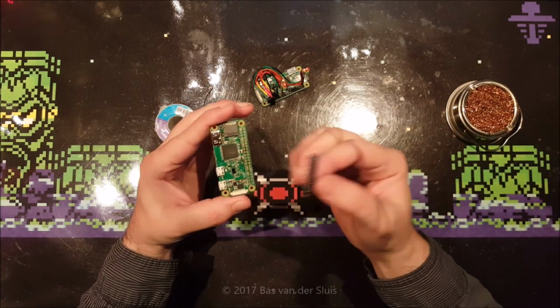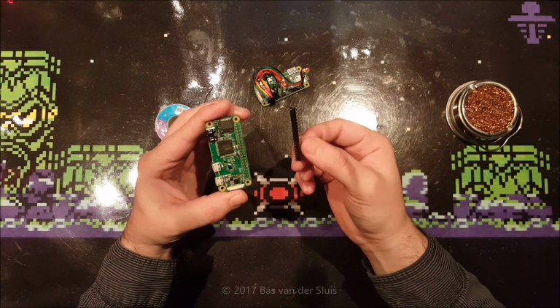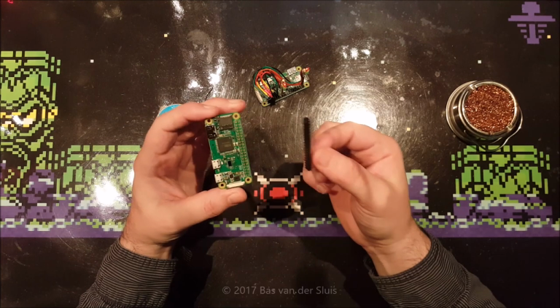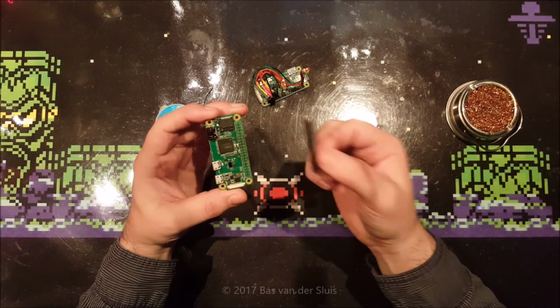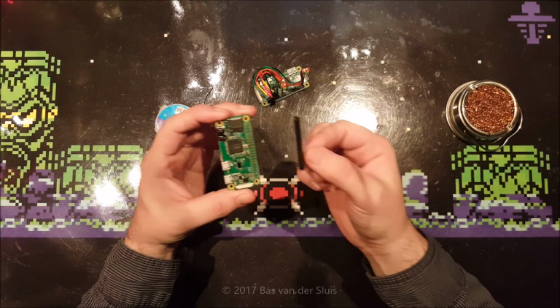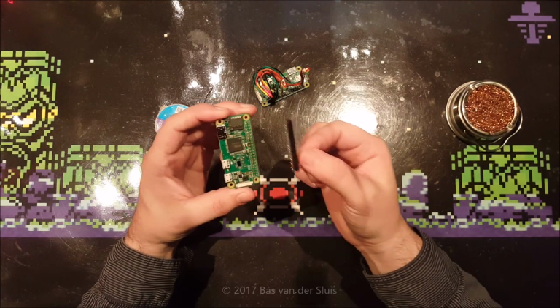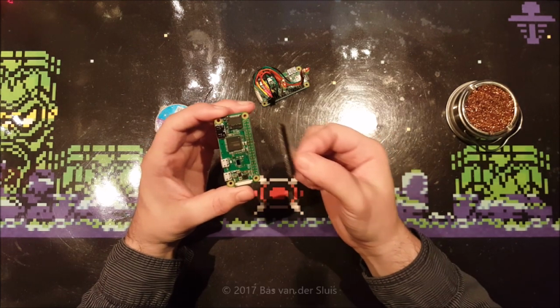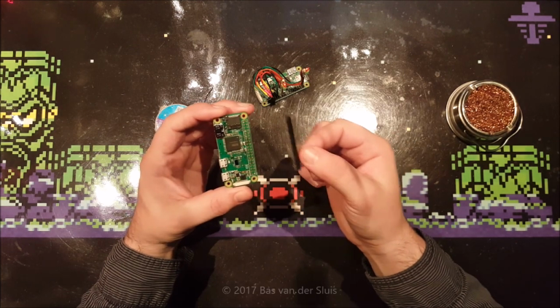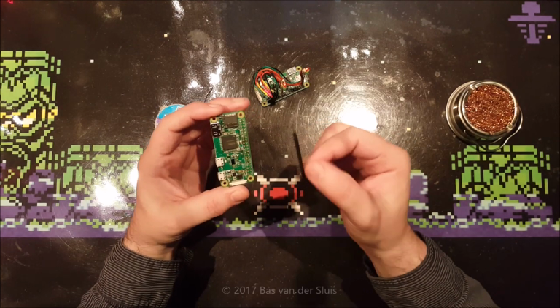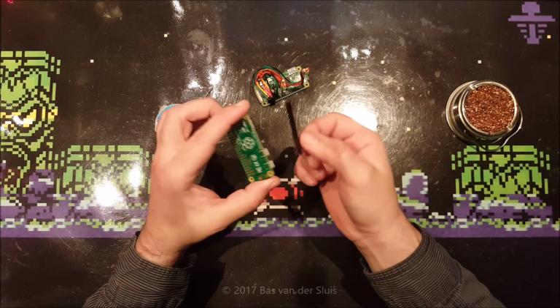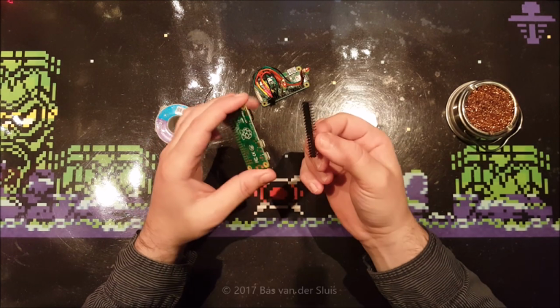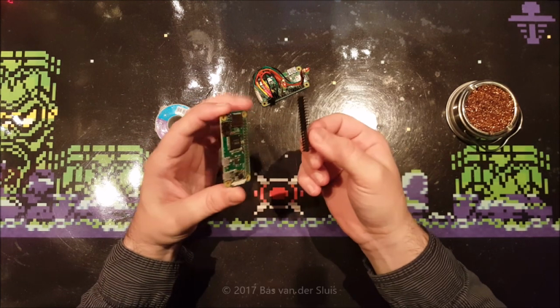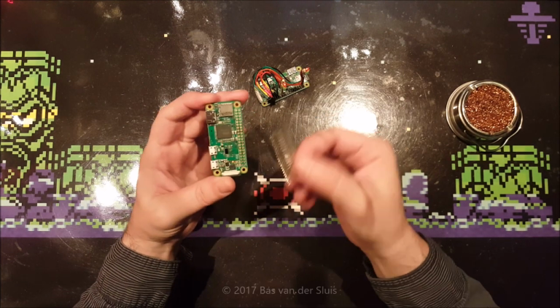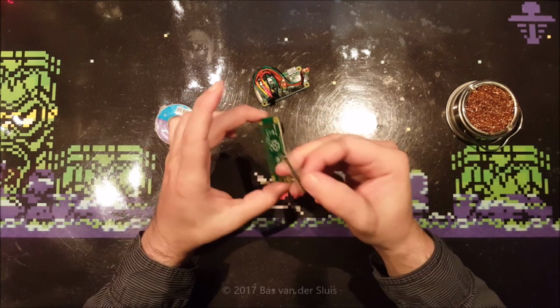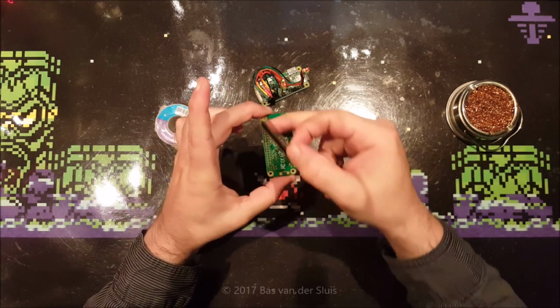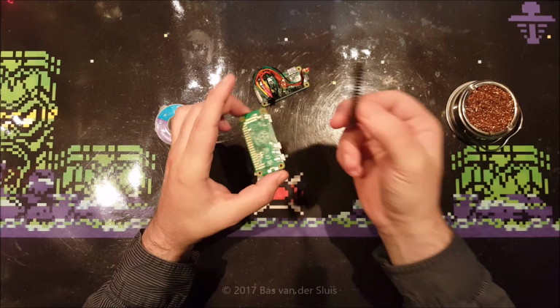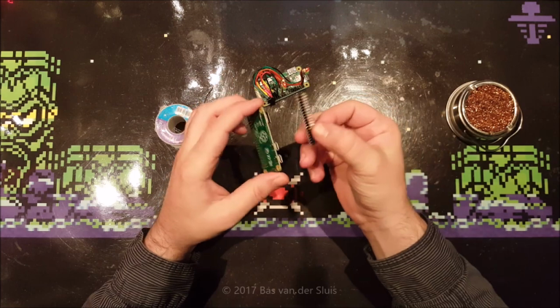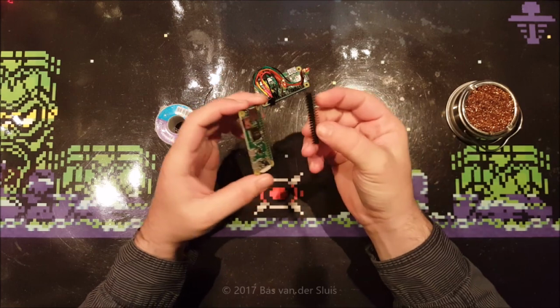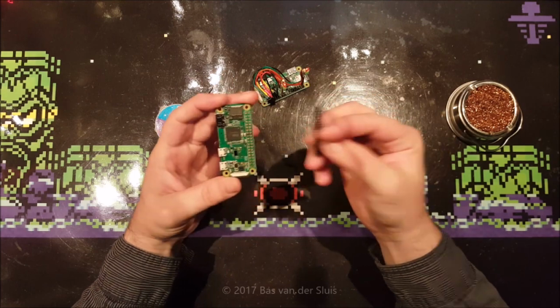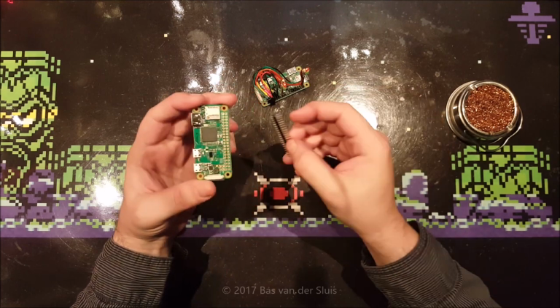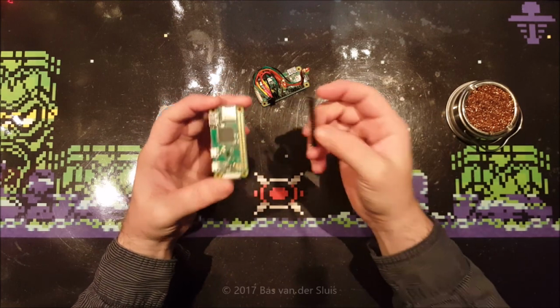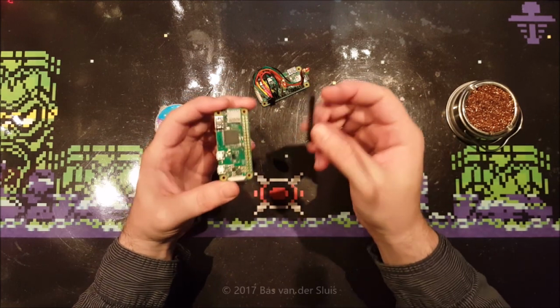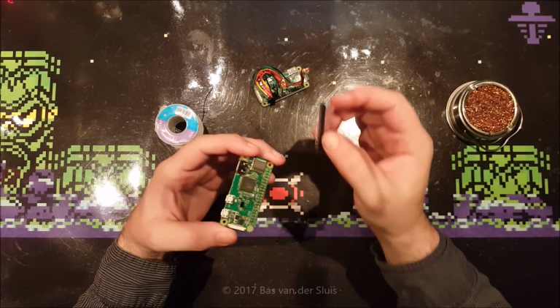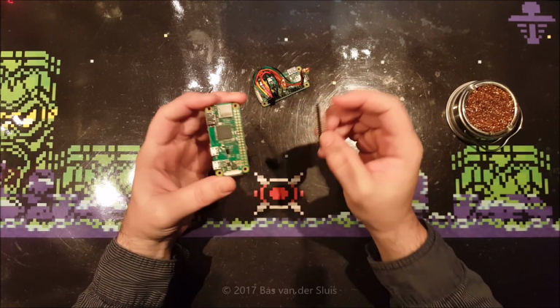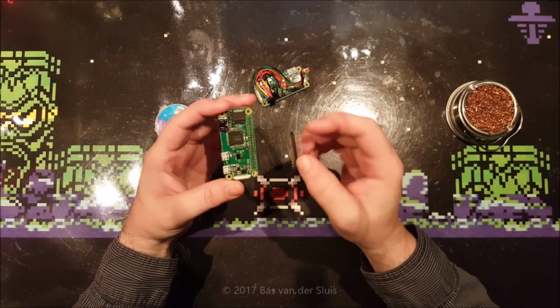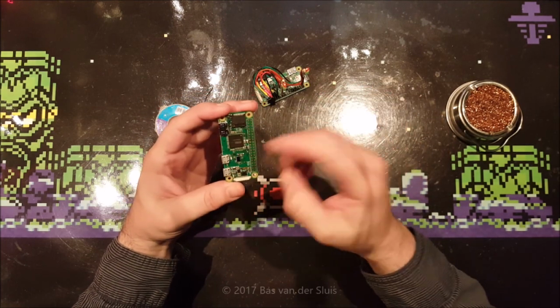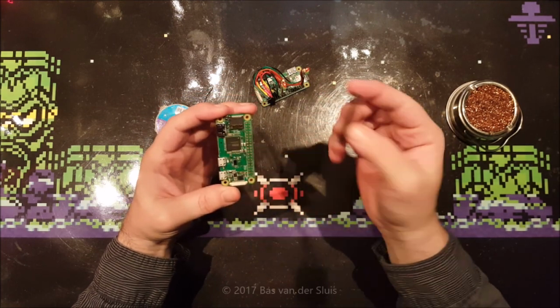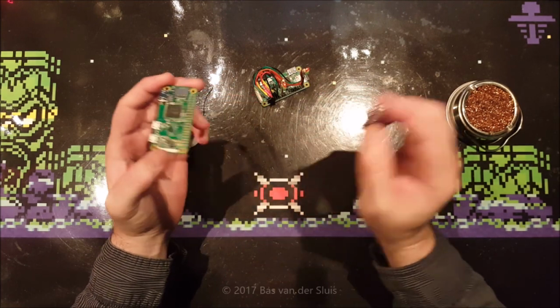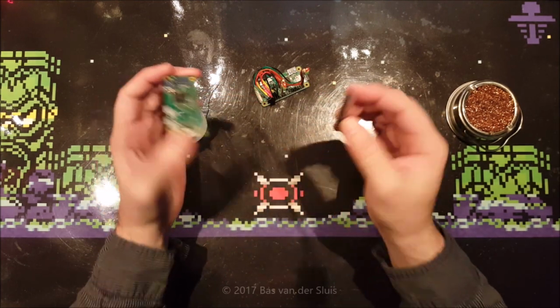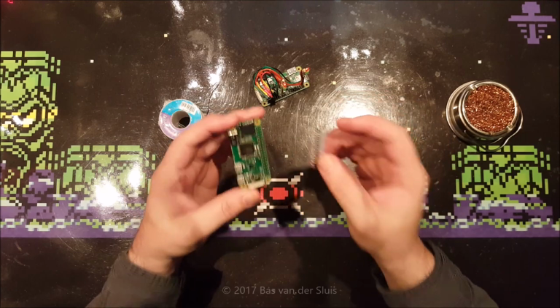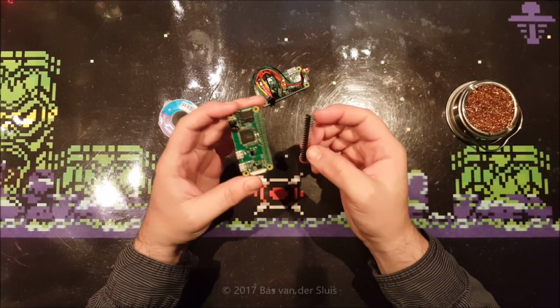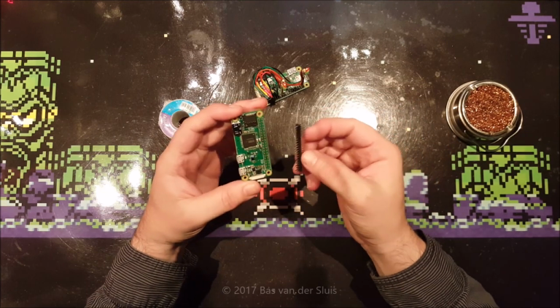It is not very hard, but if you have never done that, it can look very difficult. These pins are all very close together and your iron might be a little bit bigger than these pins. Not to worry, we're going to fix that.